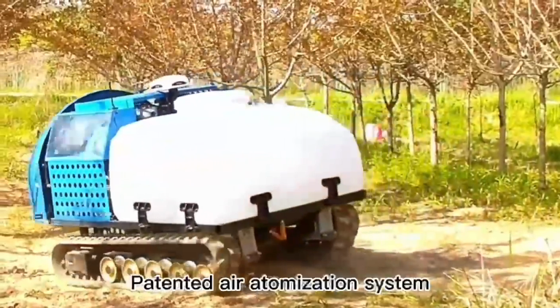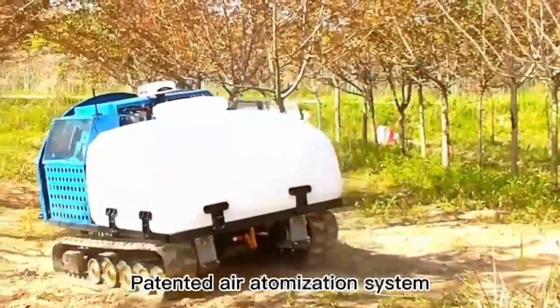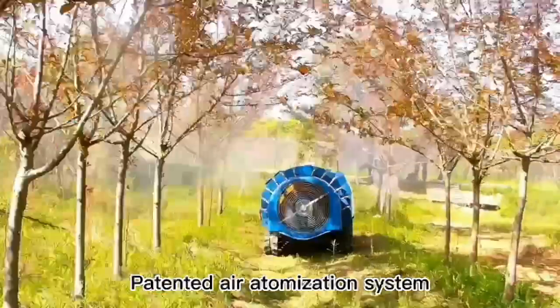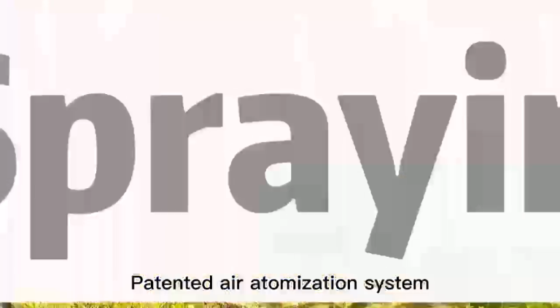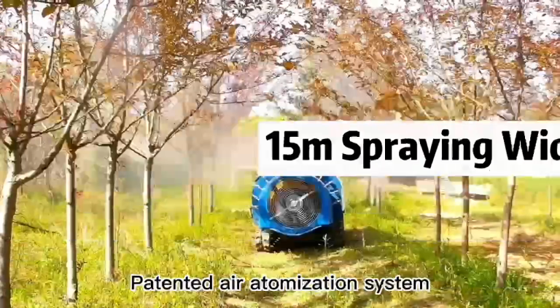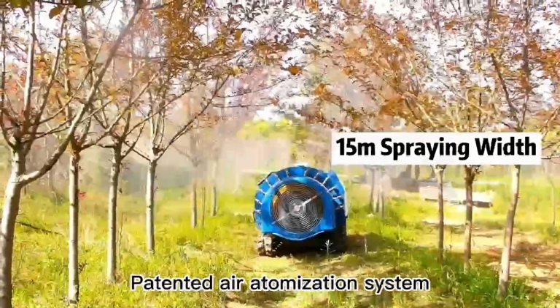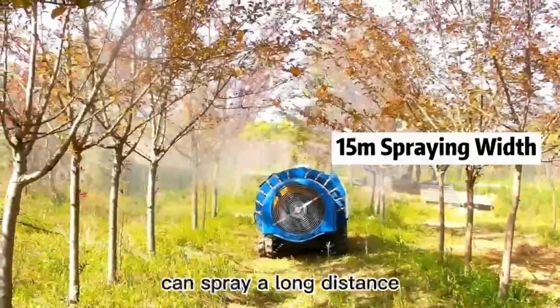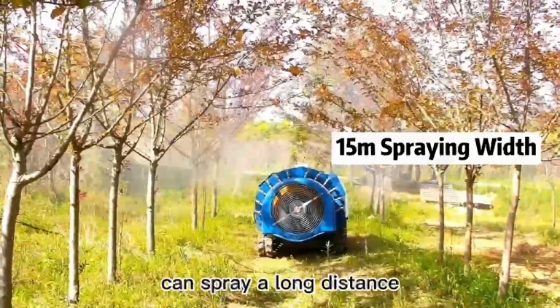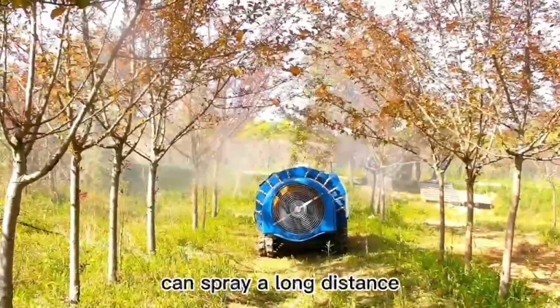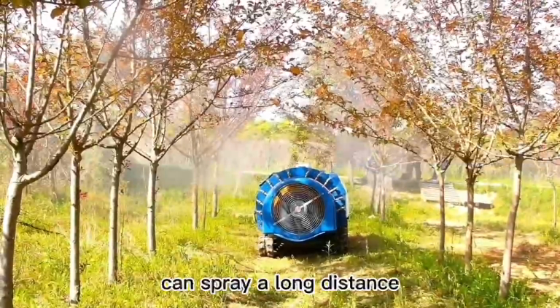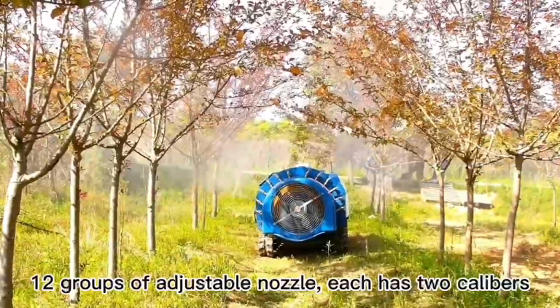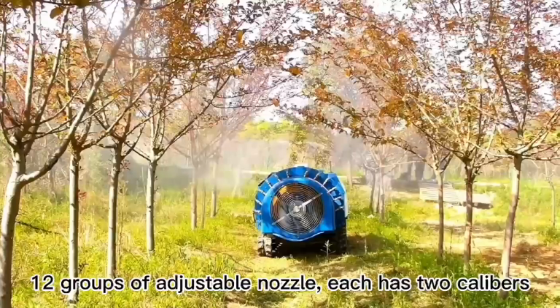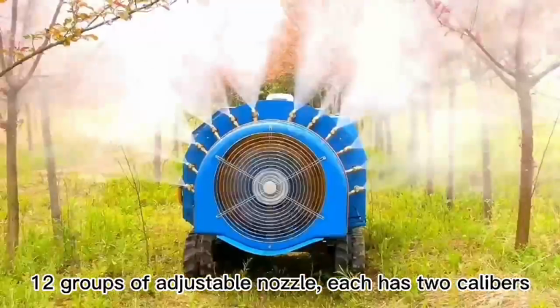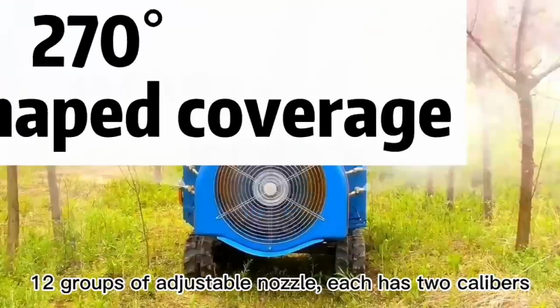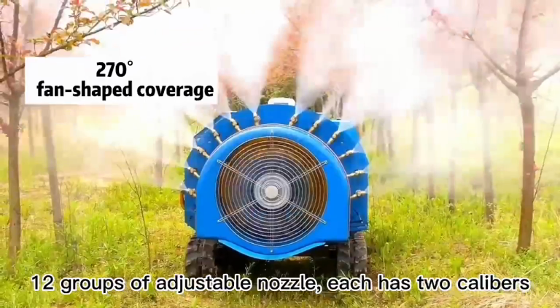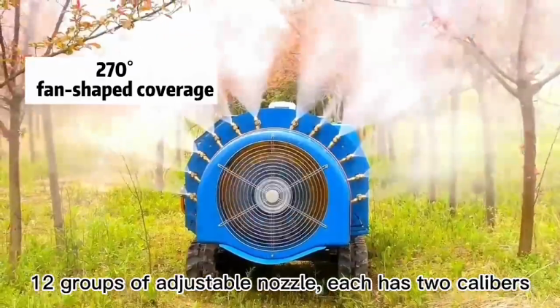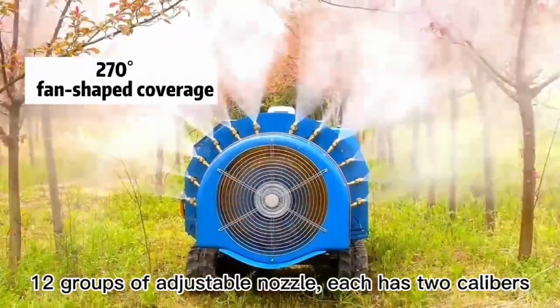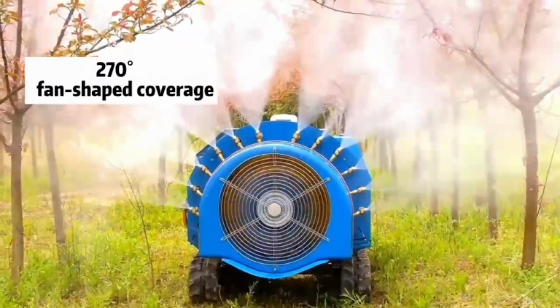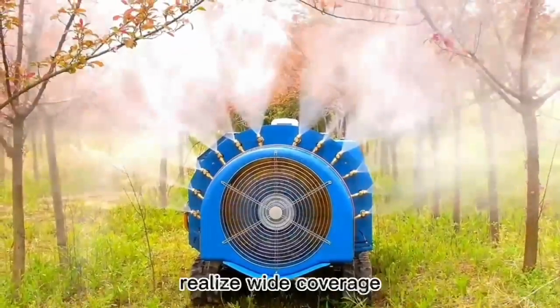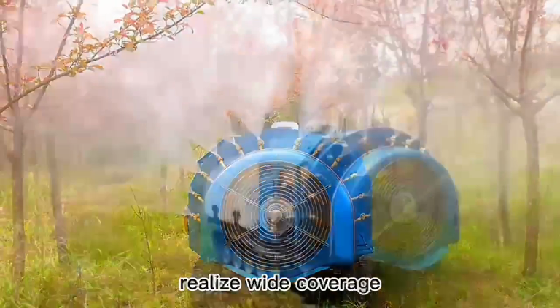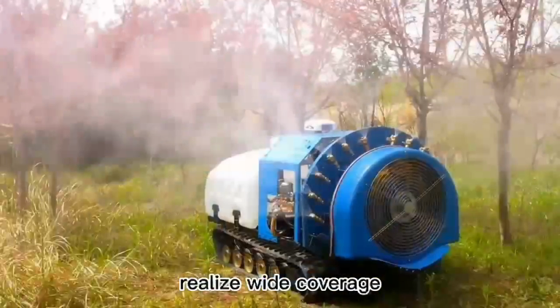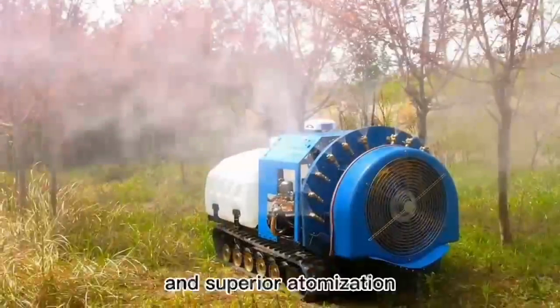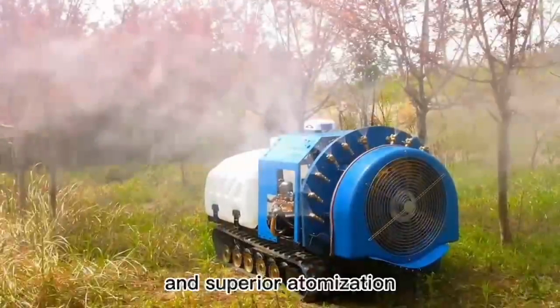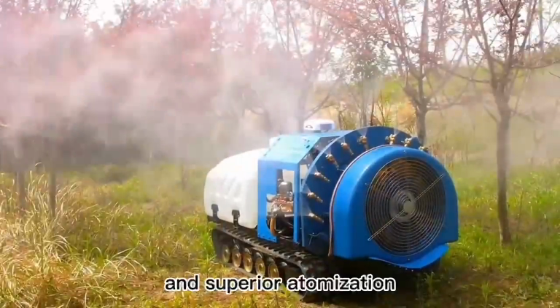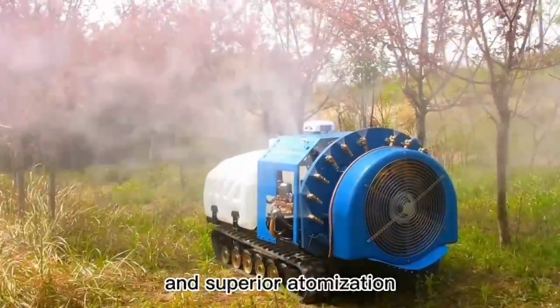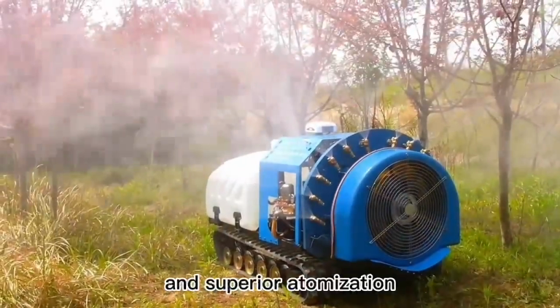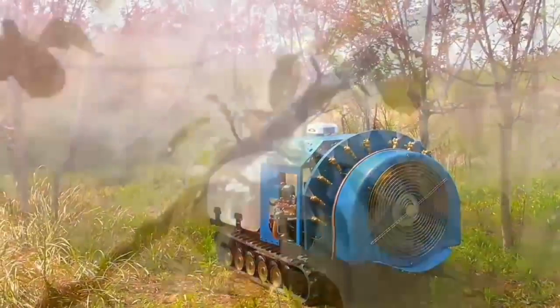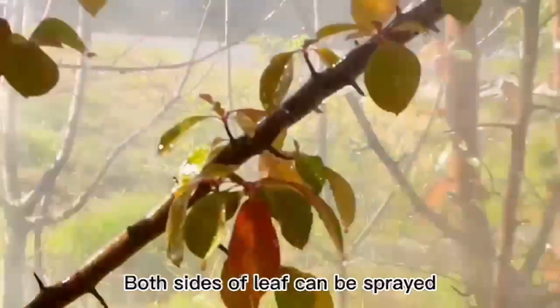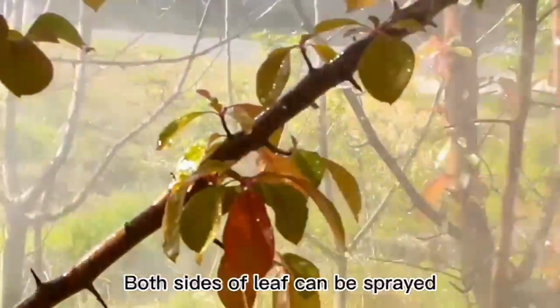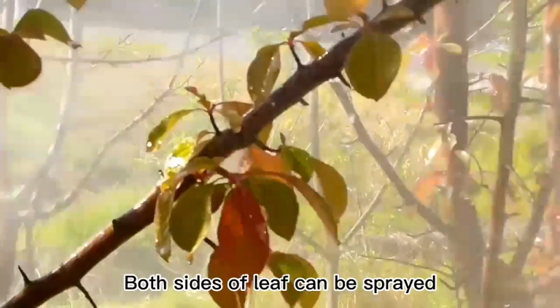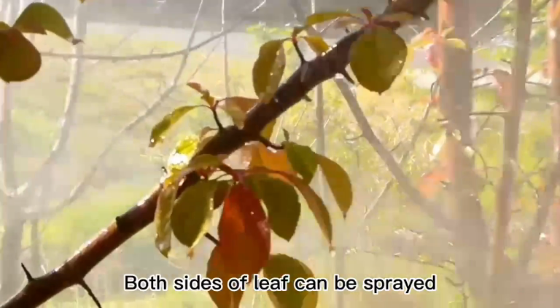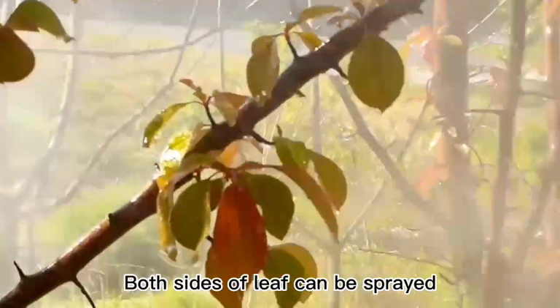The patented air atomization system can spray a long distance. With 12 groups of adjustable nozzles, each with 2 calibers, it achieves wide coverage and superior atomization. Both sides of the leaf can be sprayed.